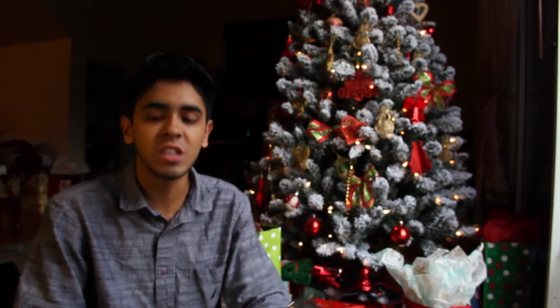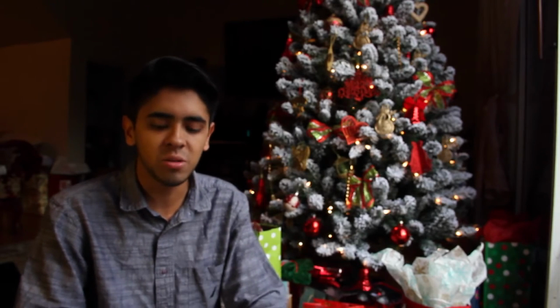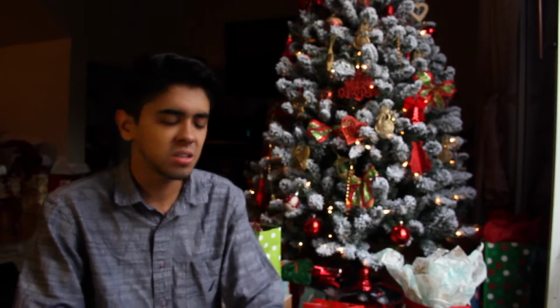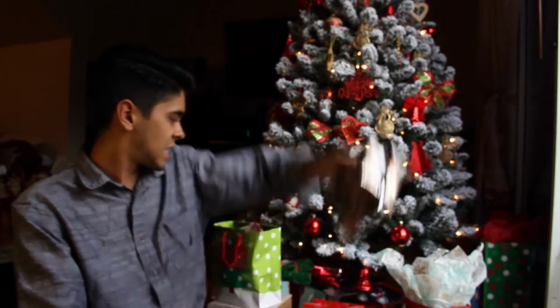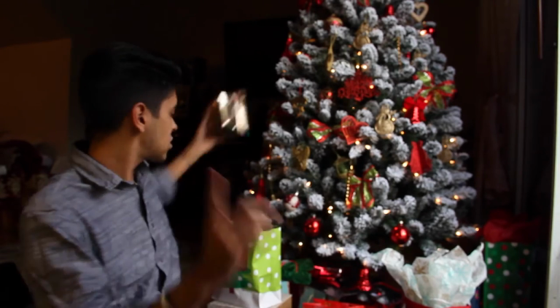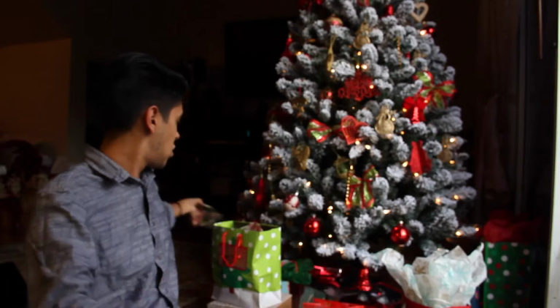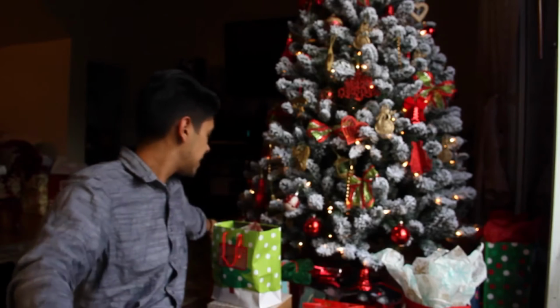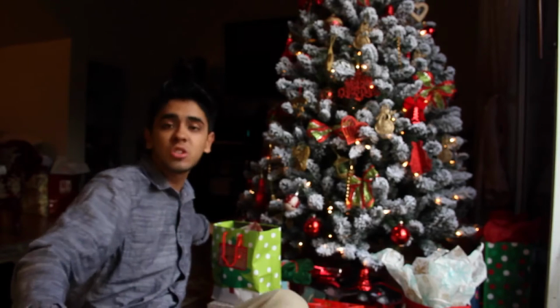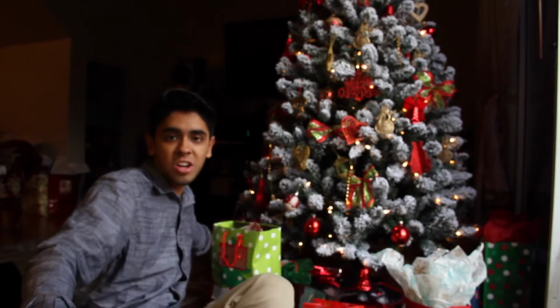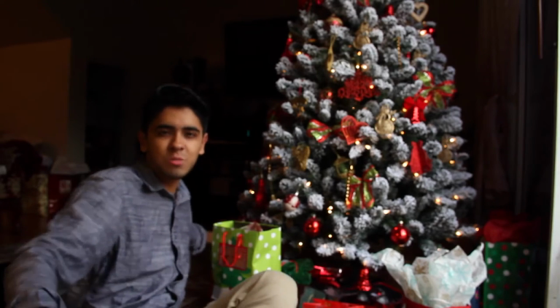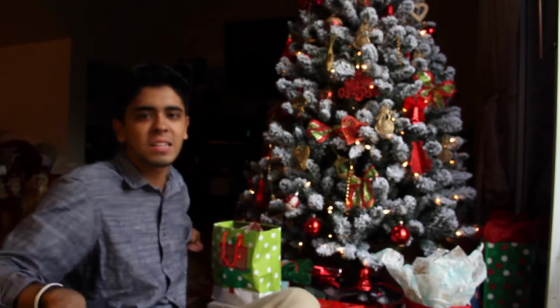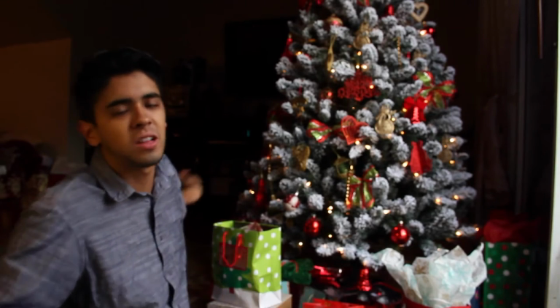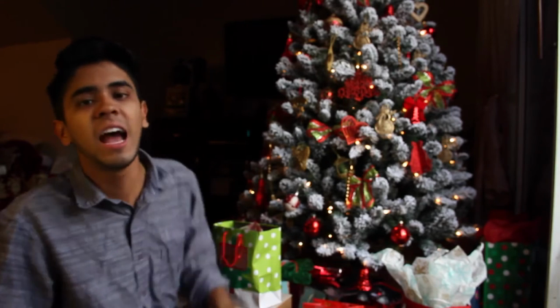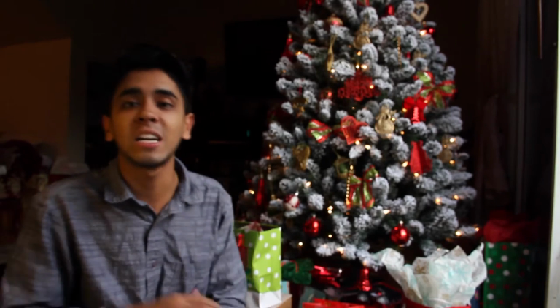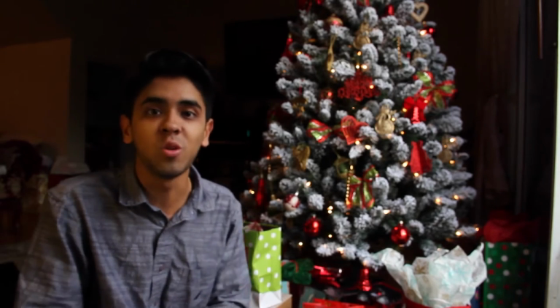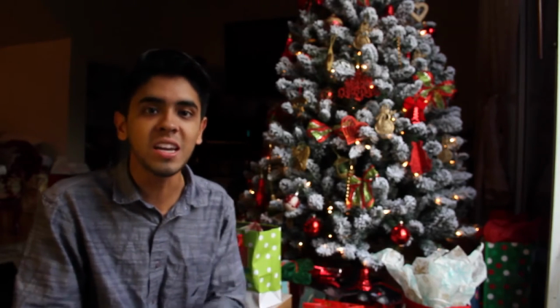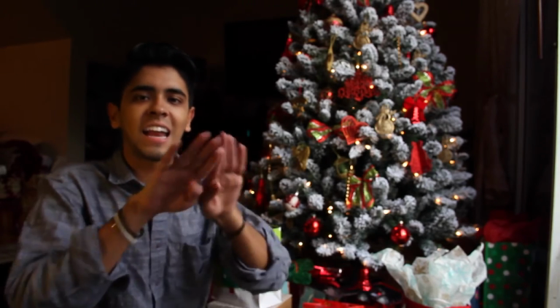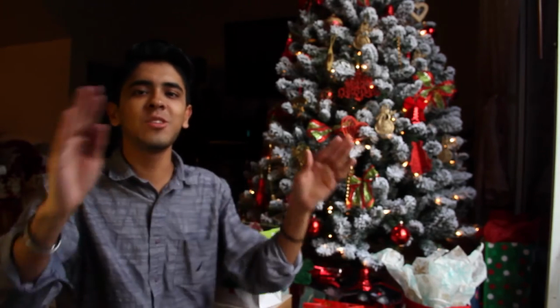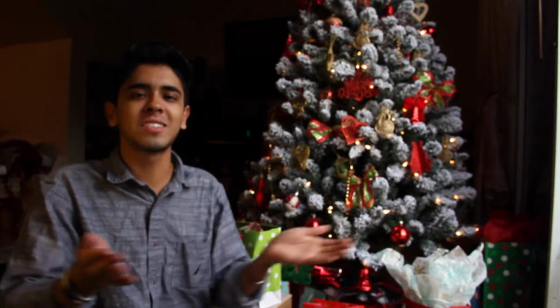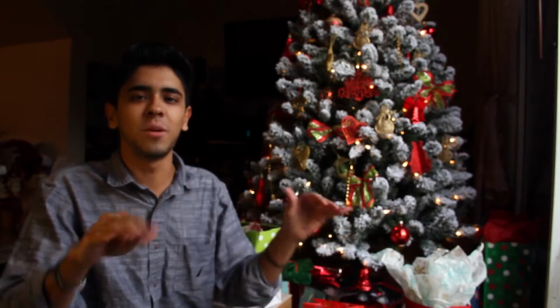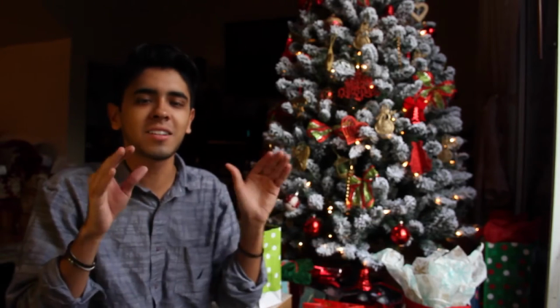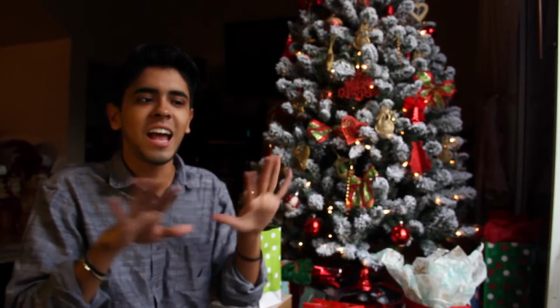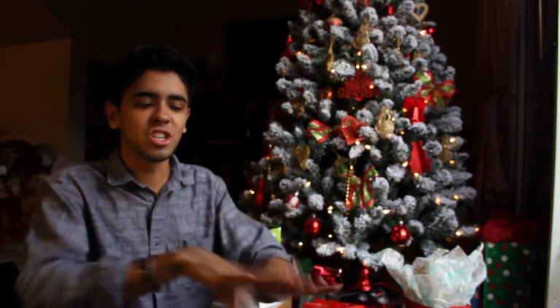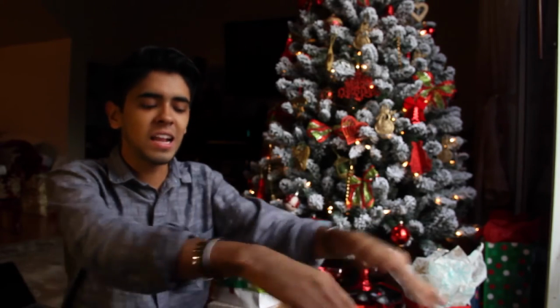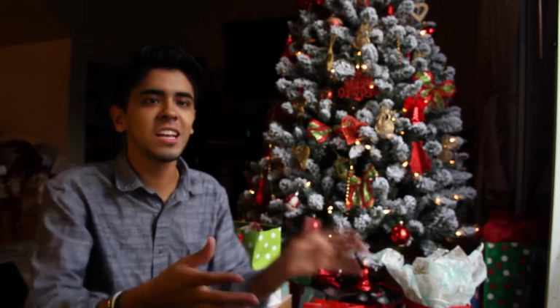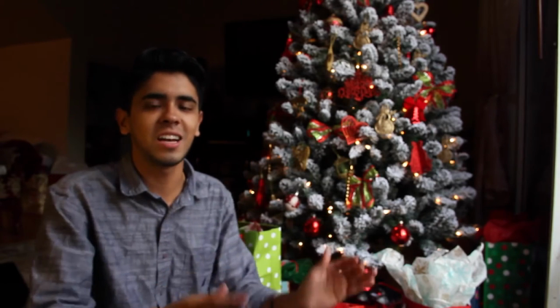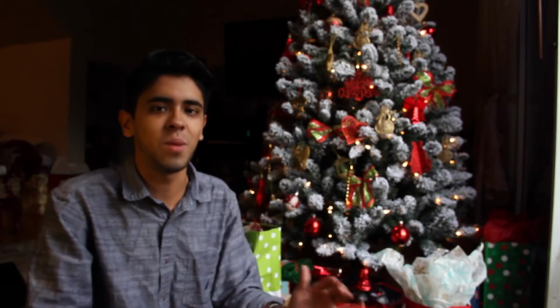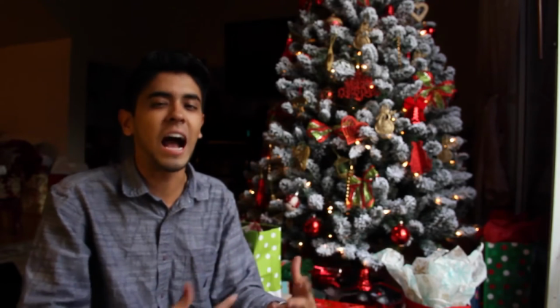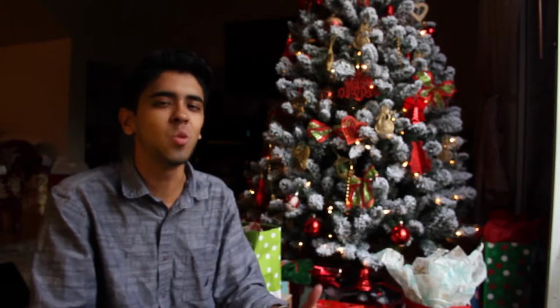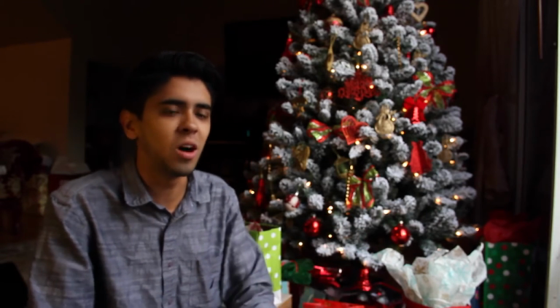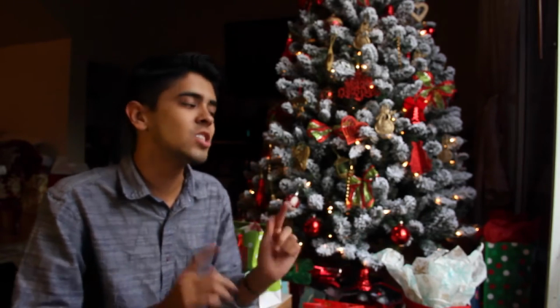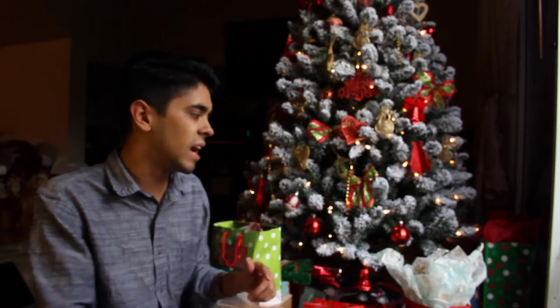I never really know what's inside a present just by shaking it. Actually, there was this one year - I was probably like 10 or 11 - I asked for a Wii and I kind of knew the size of the box. Just by looking at the size of the box, I knew what it was.